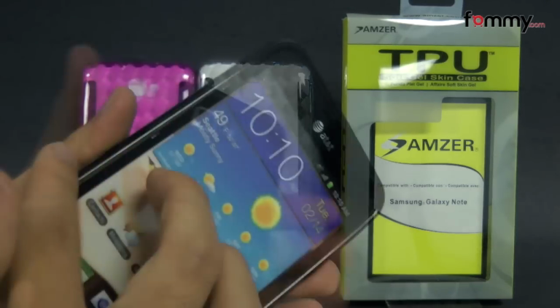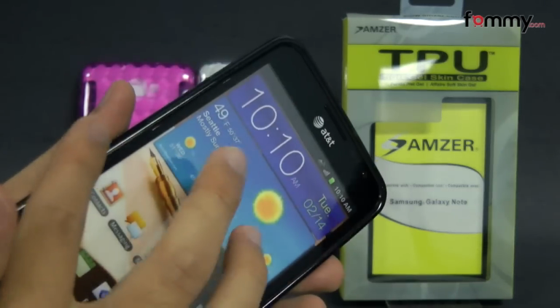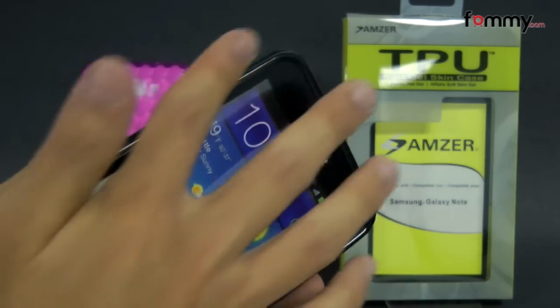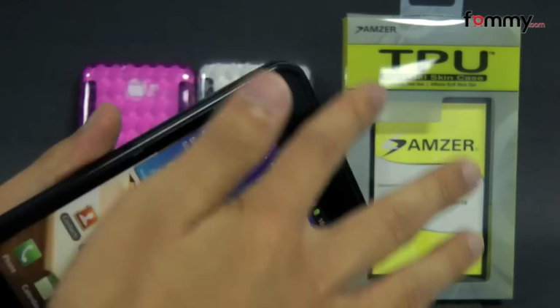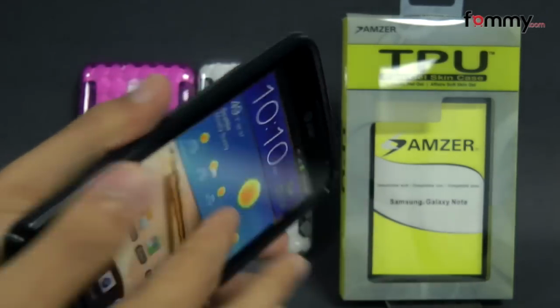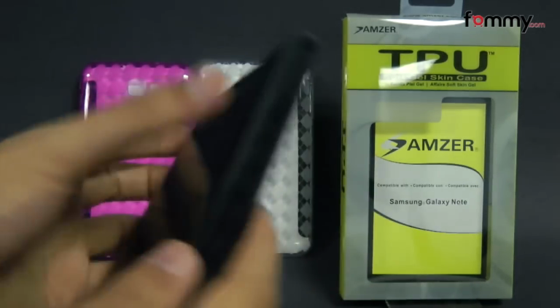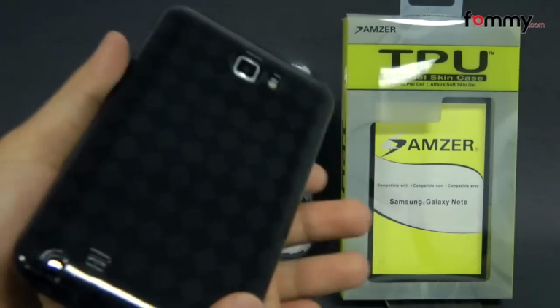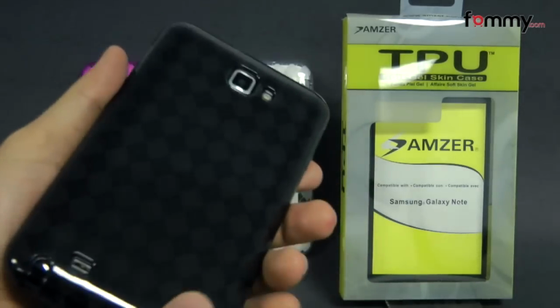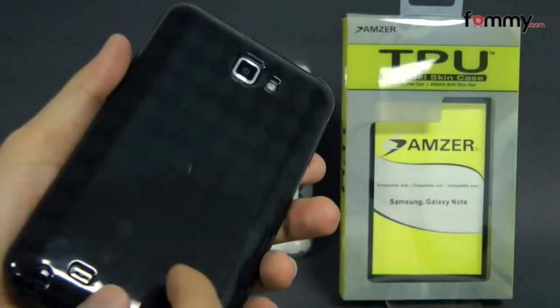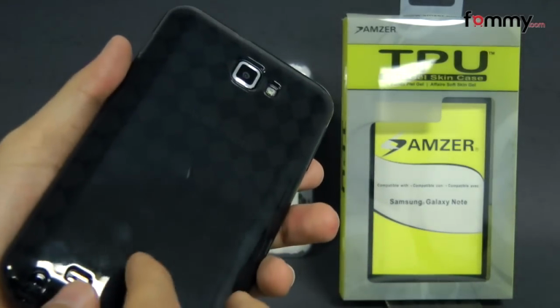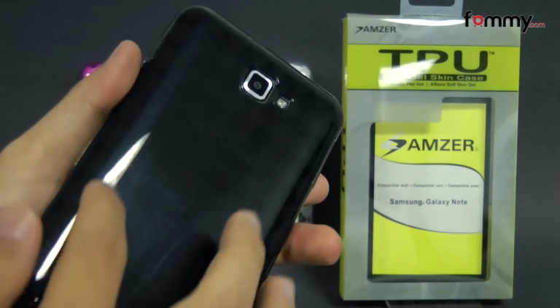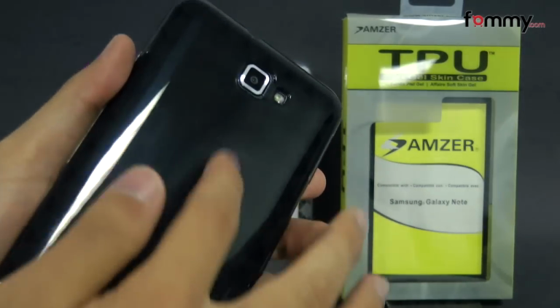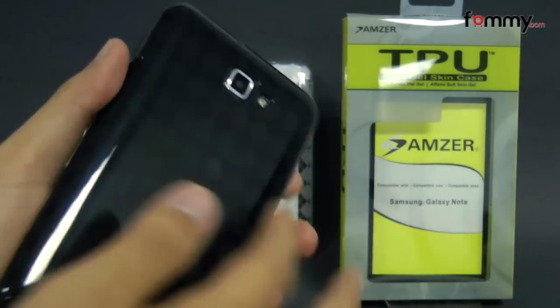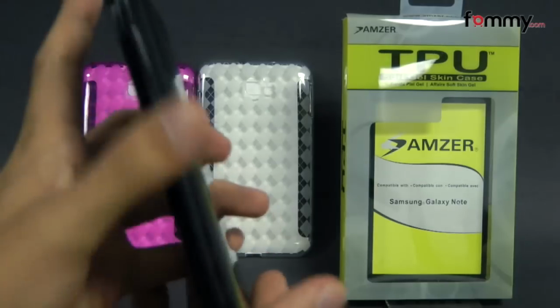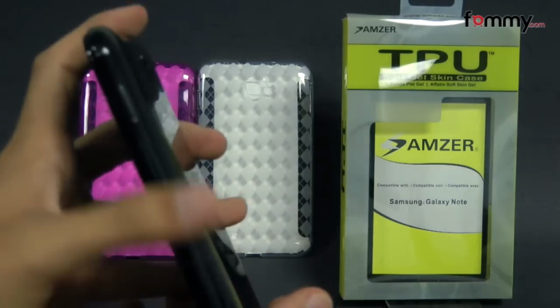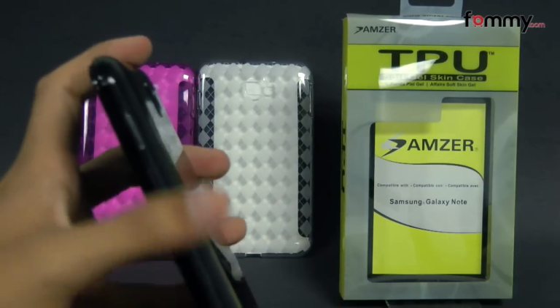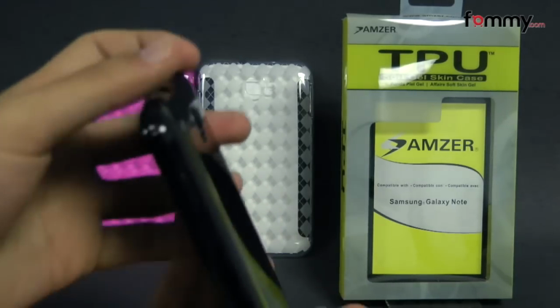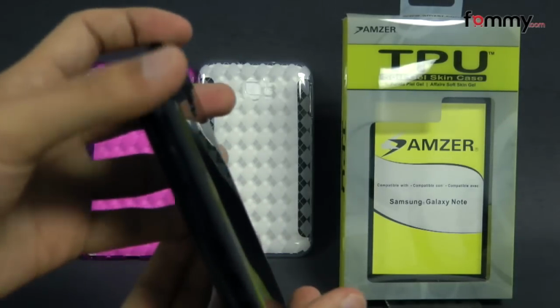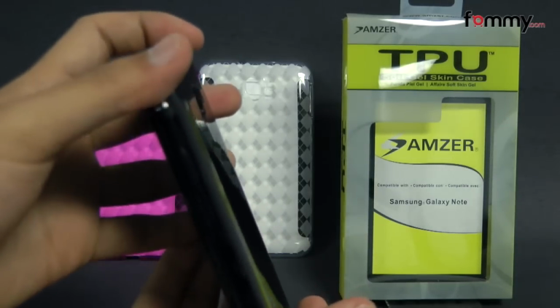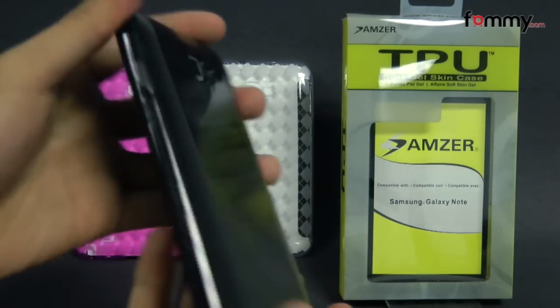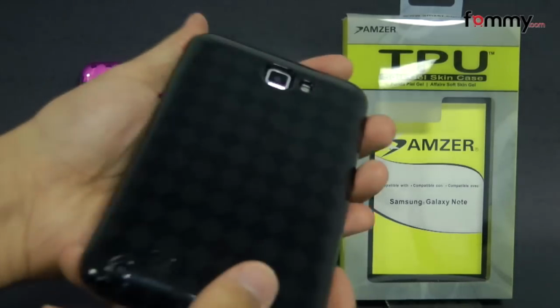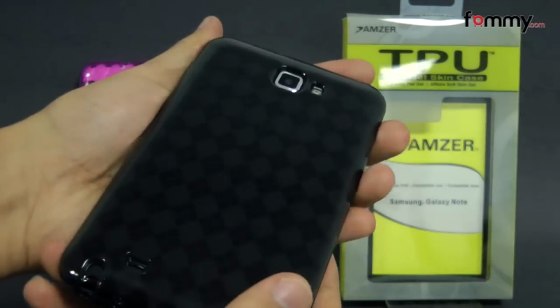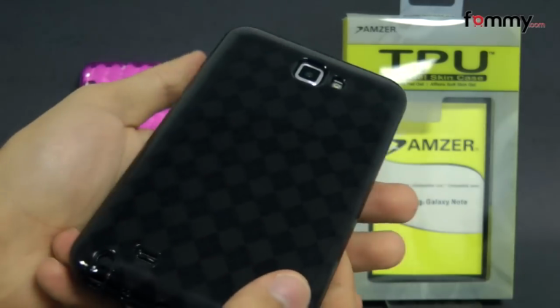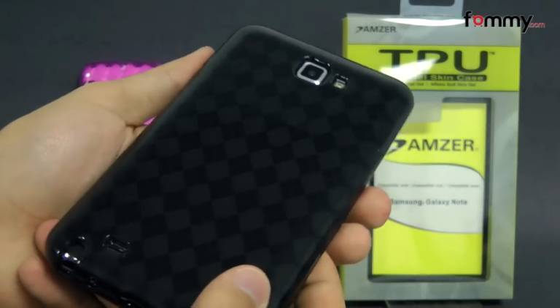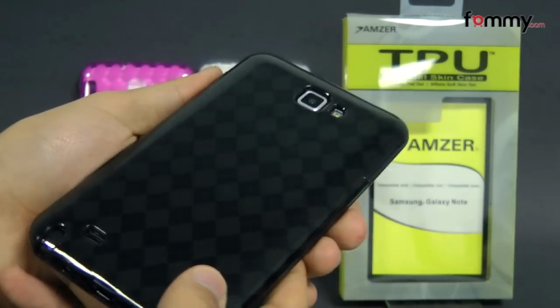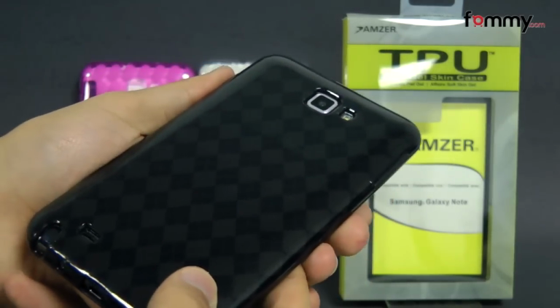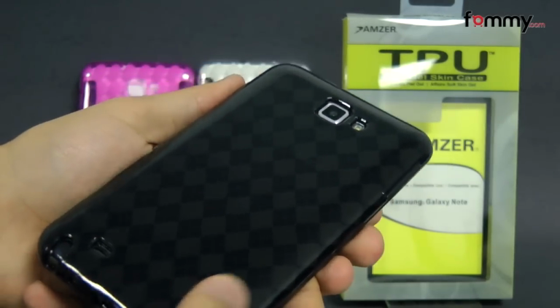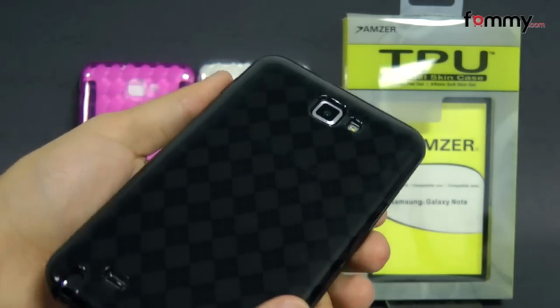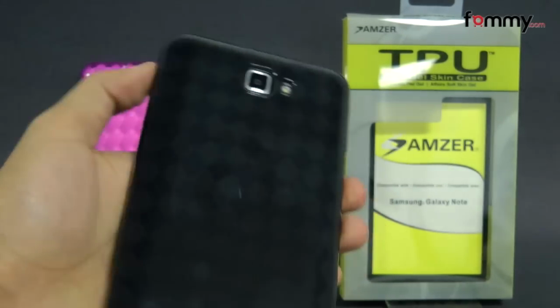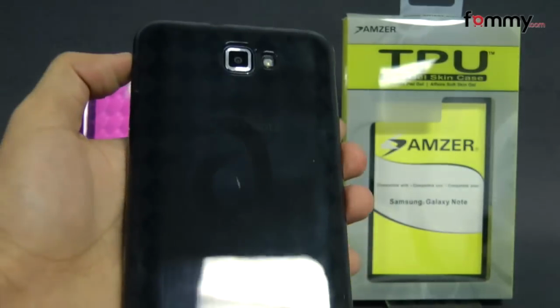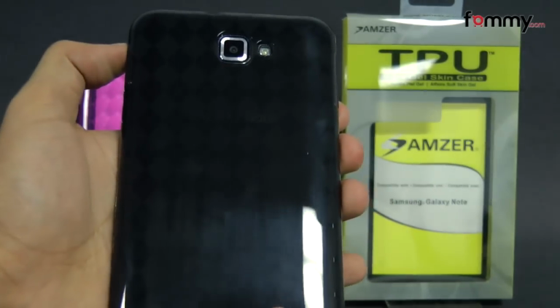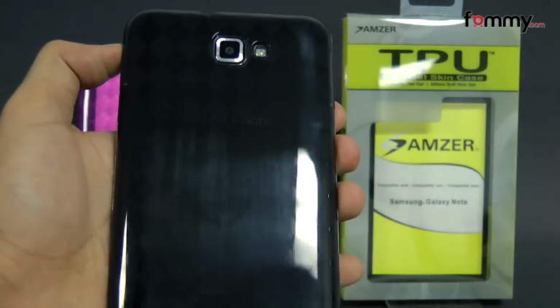The case itself fits tightly all around your device and it covers up the entire back, sides, and corners, so you get great overall protection. It's also really easy to grip and hold.